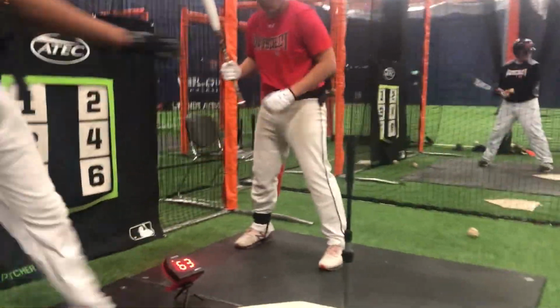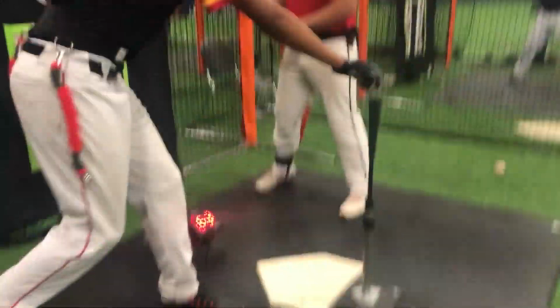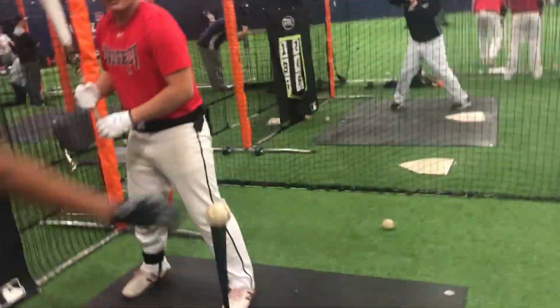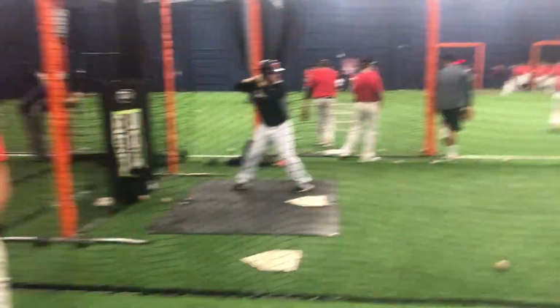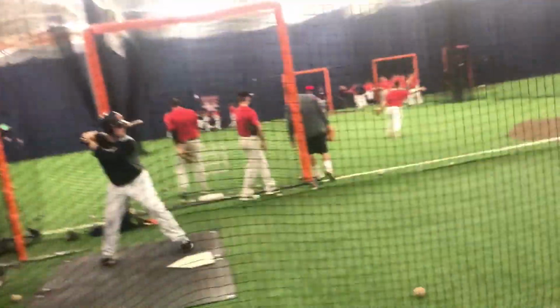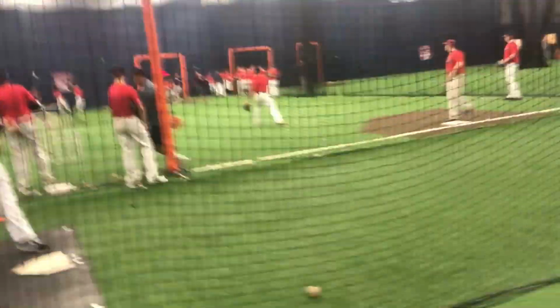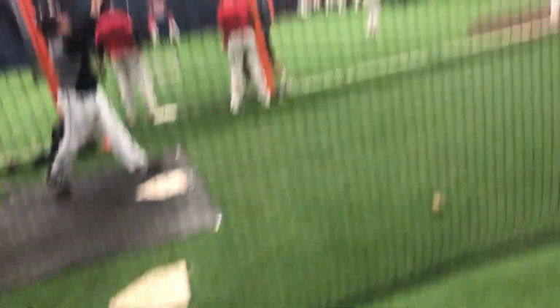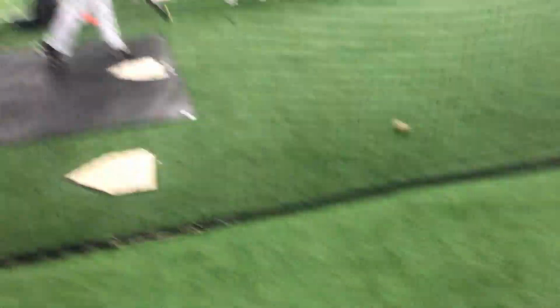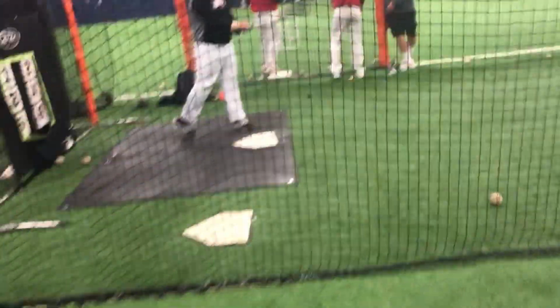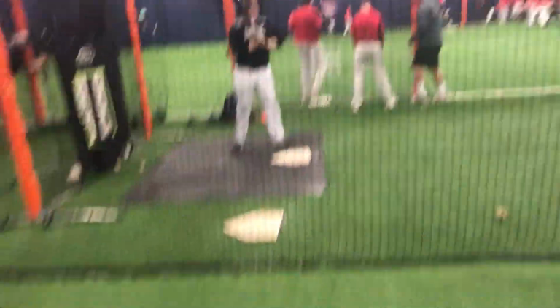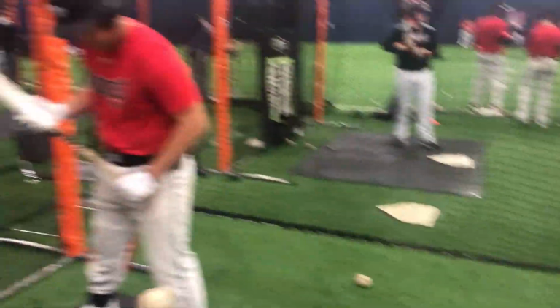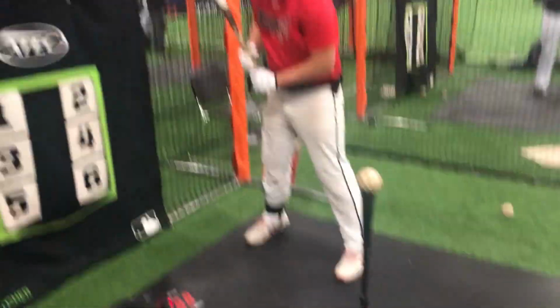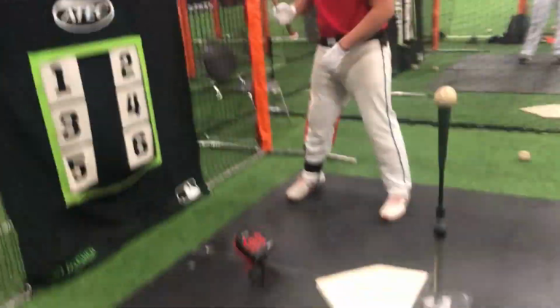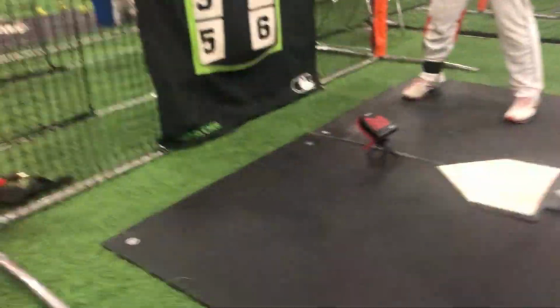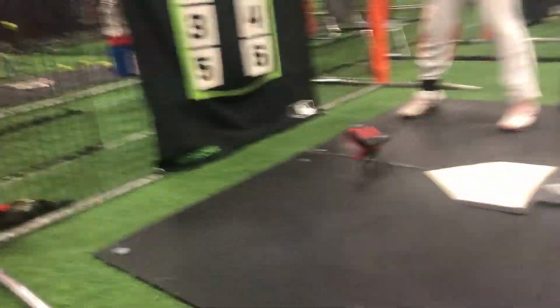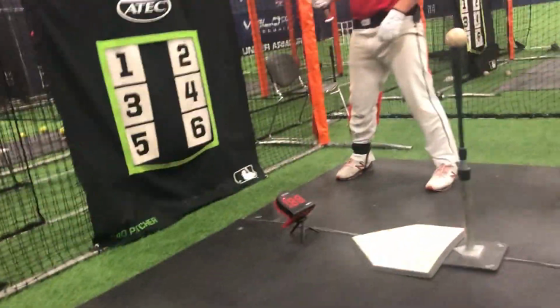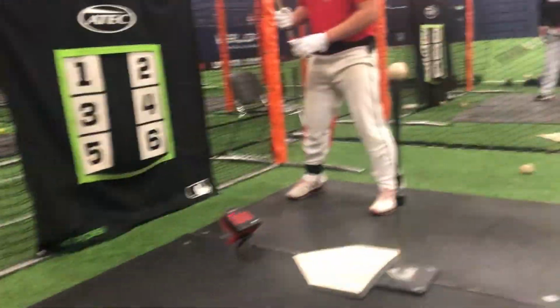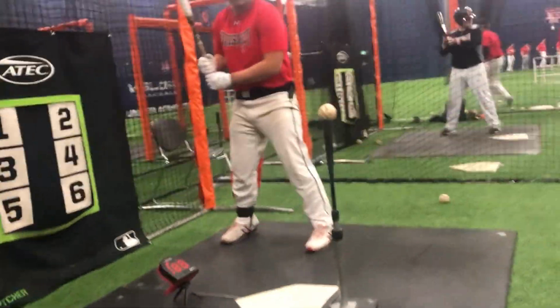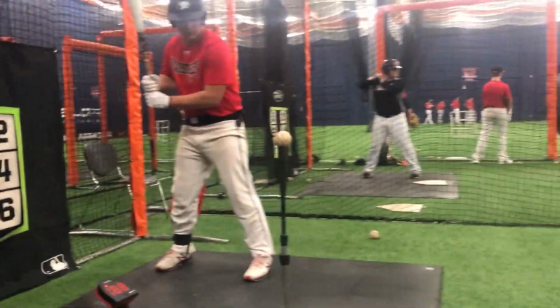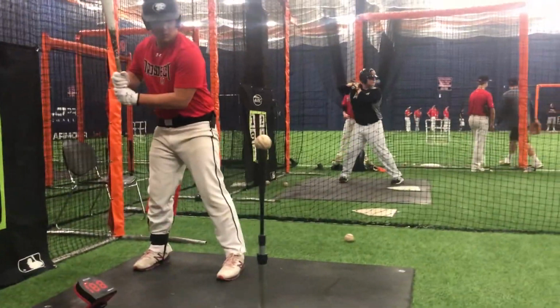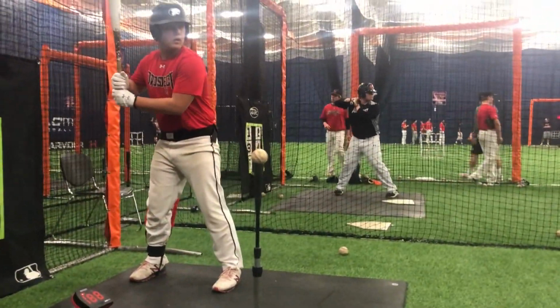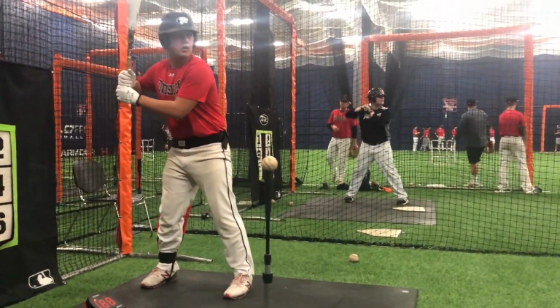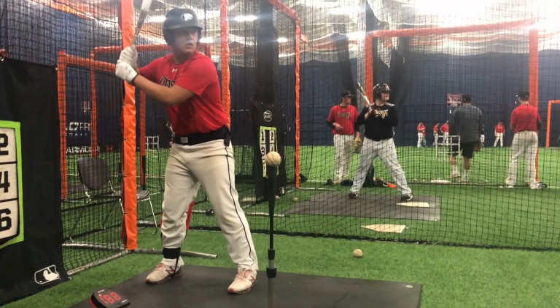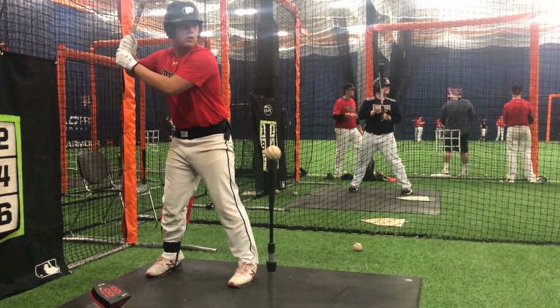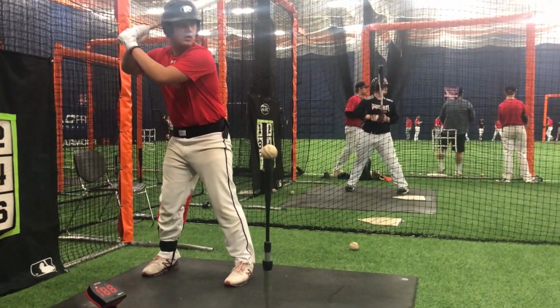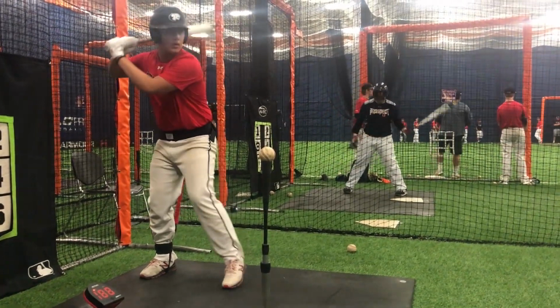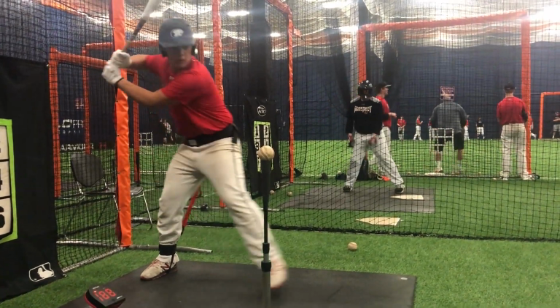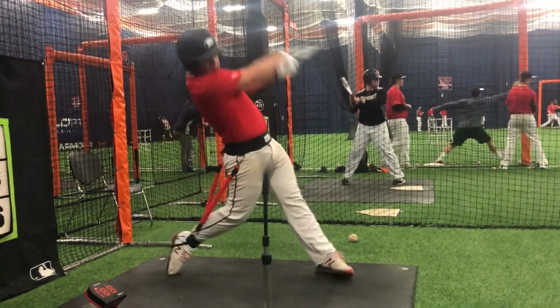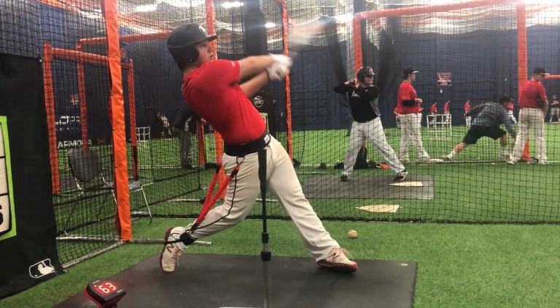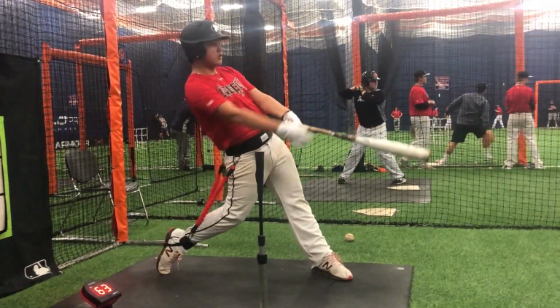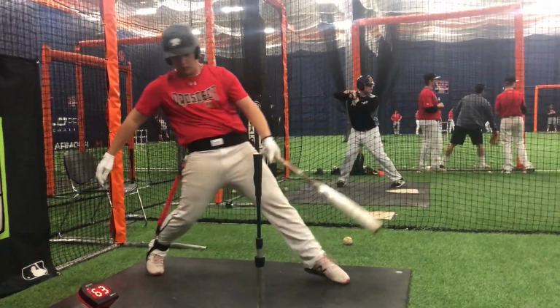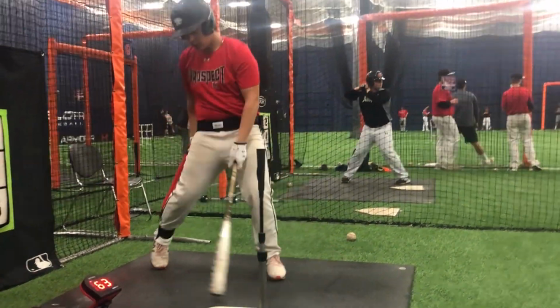63. Let's see if we can get you up to here. And do it with your back hip. Push your back hip all the way through. 63. I like that better.